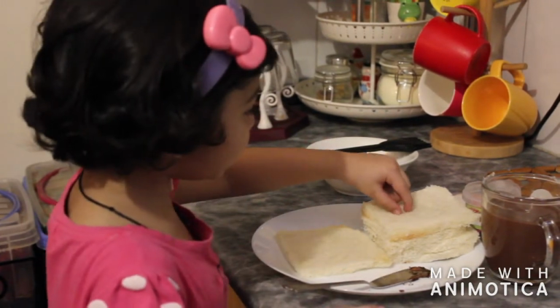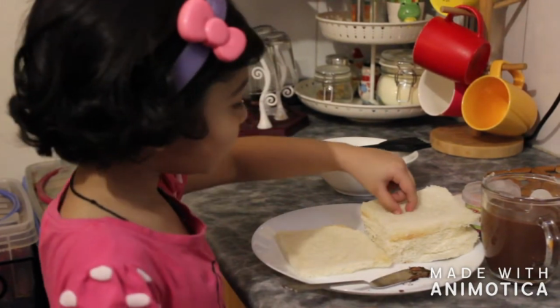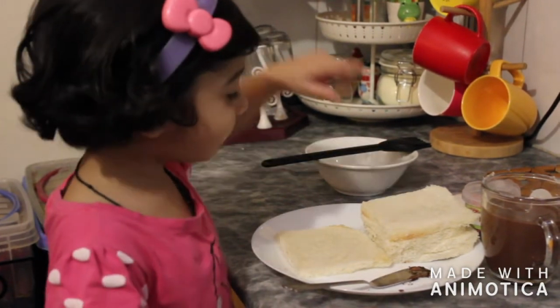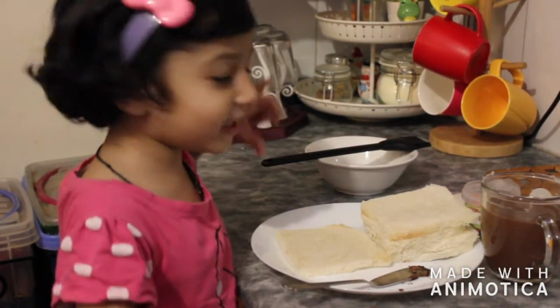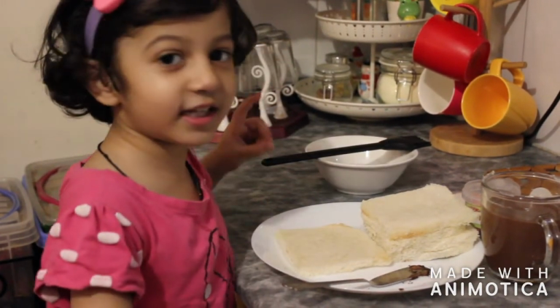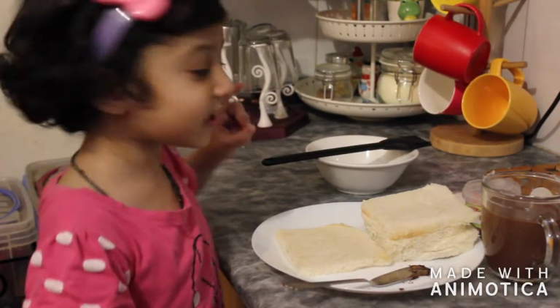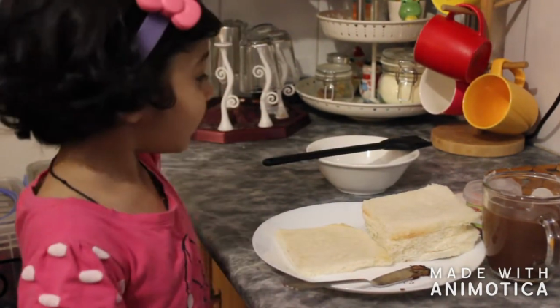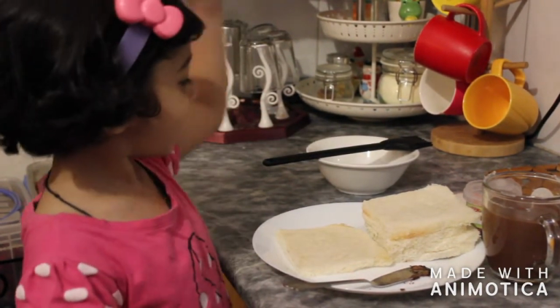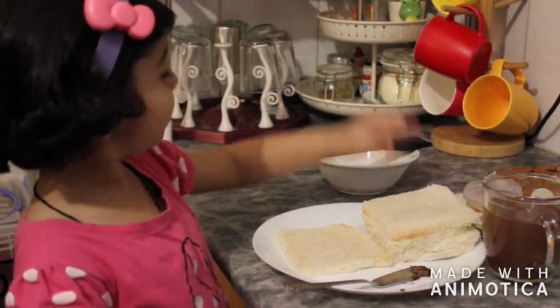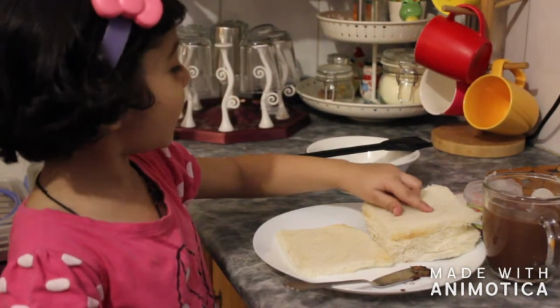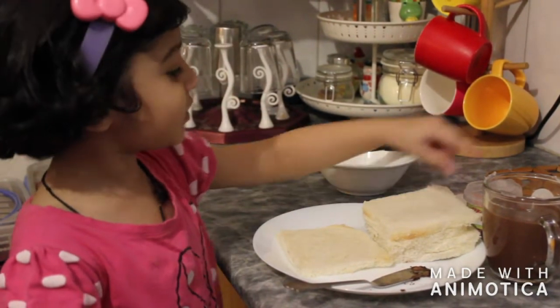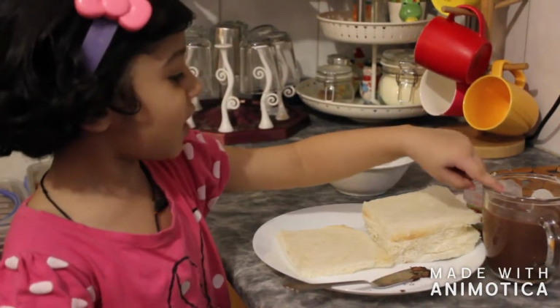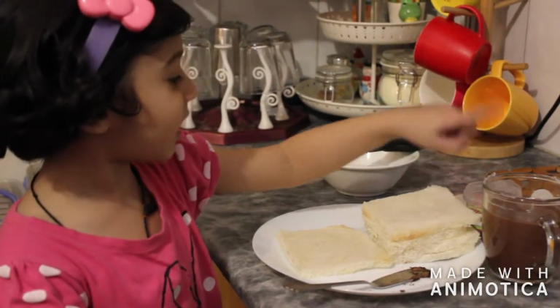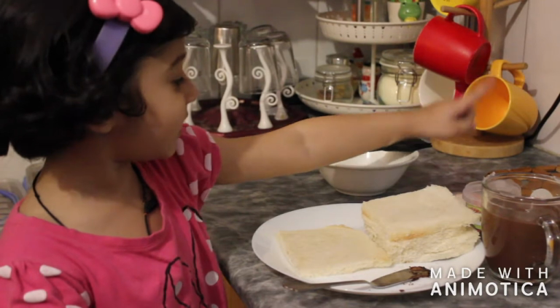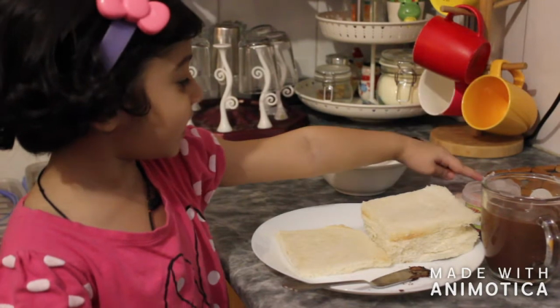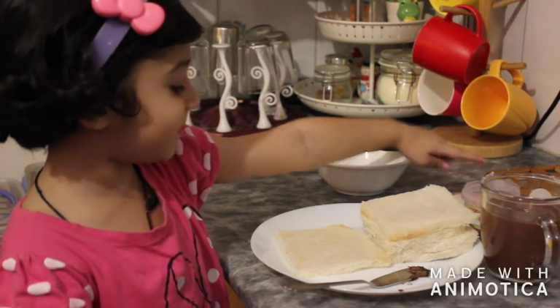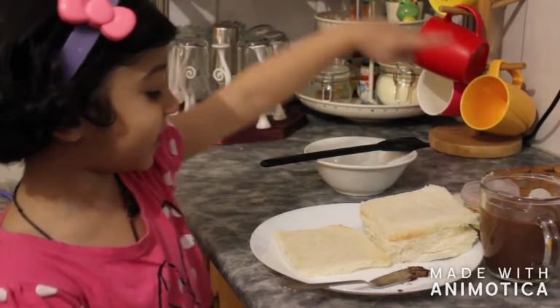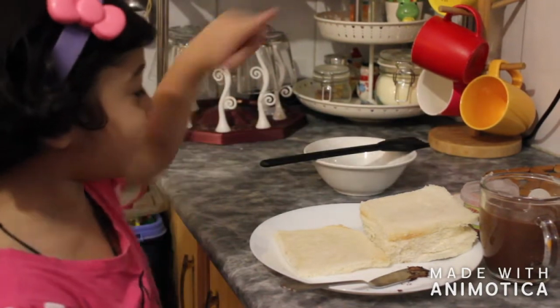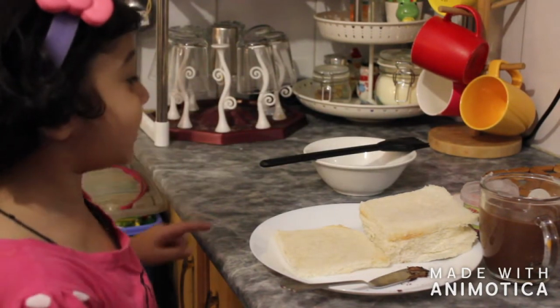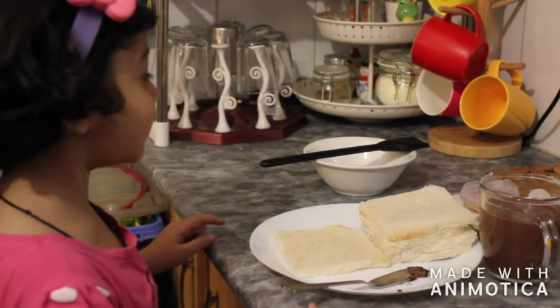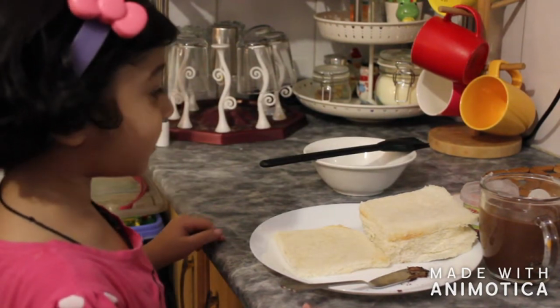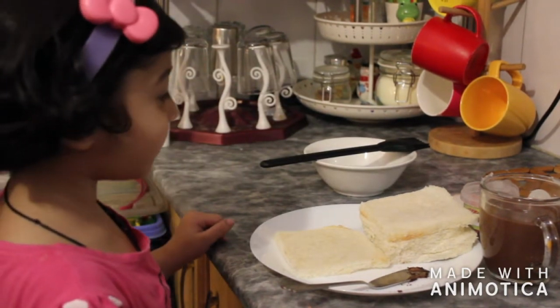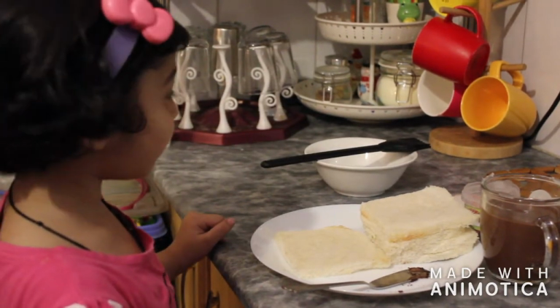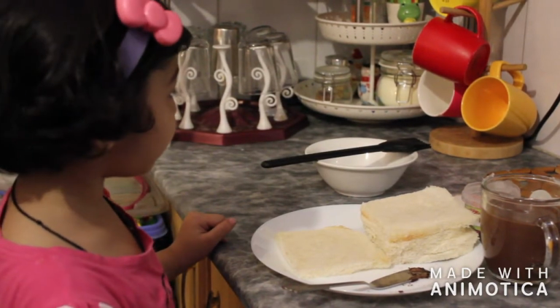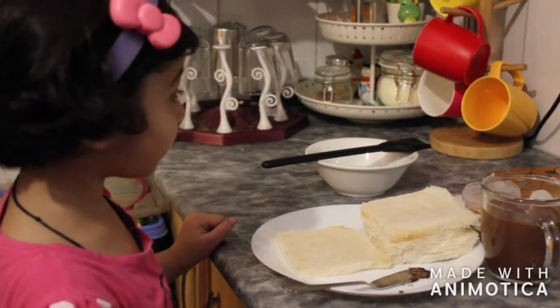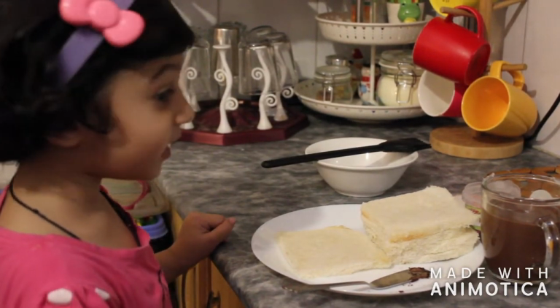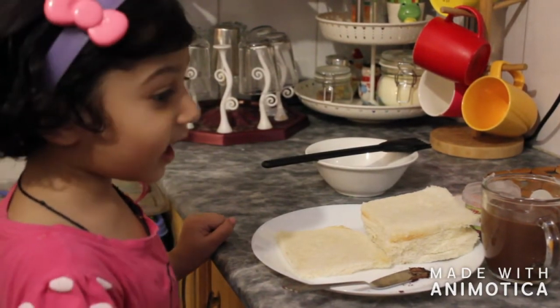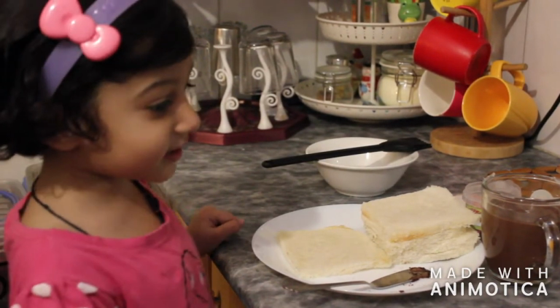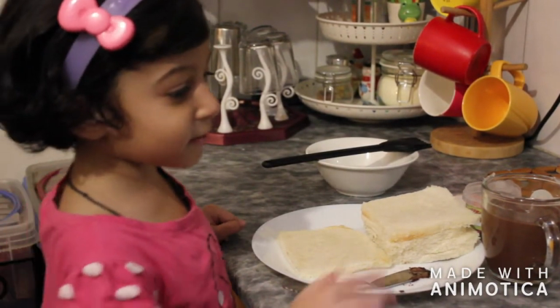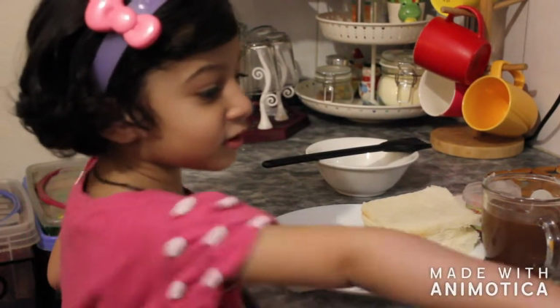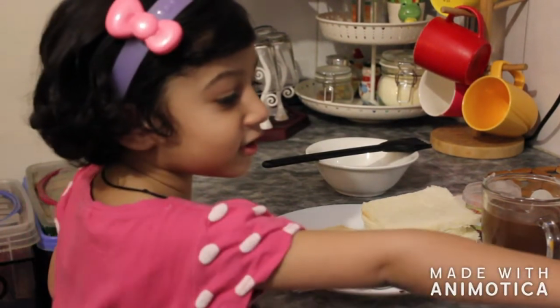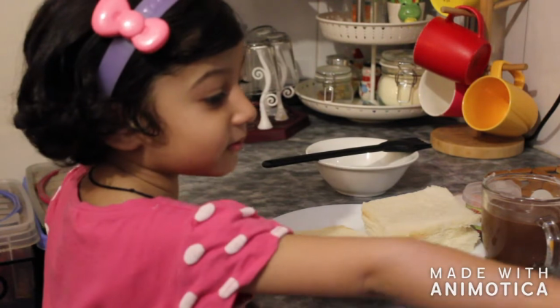We need bread, chocolate and sprinkles. And some sugar syrup.